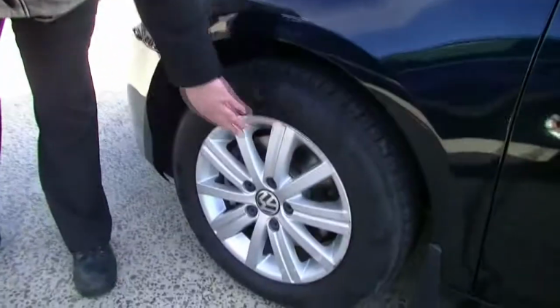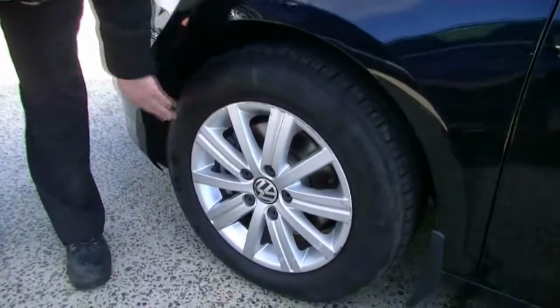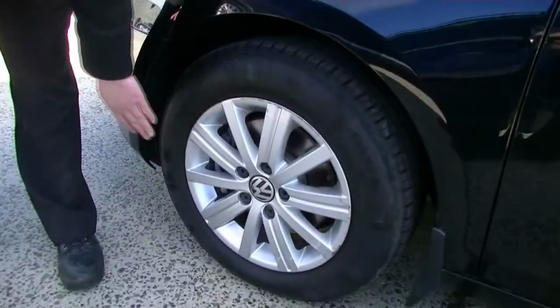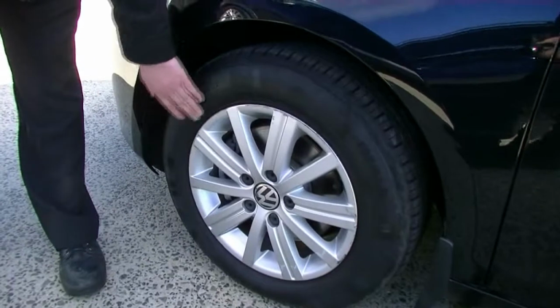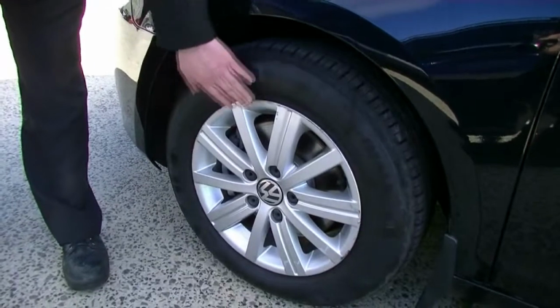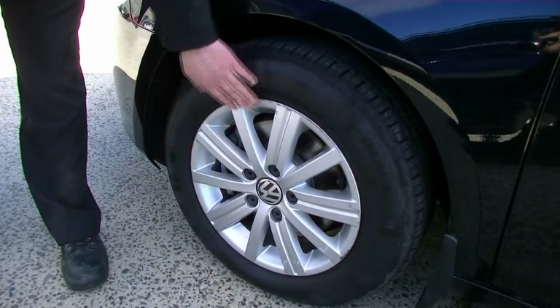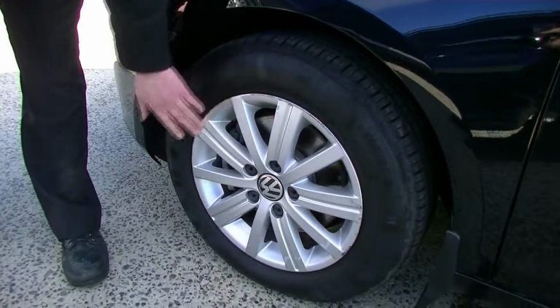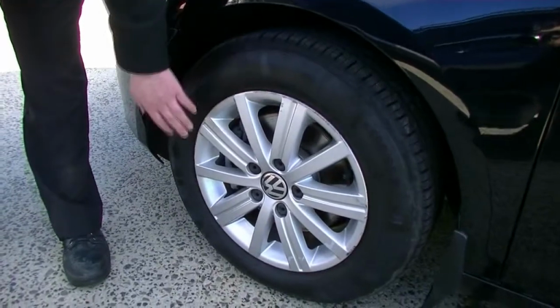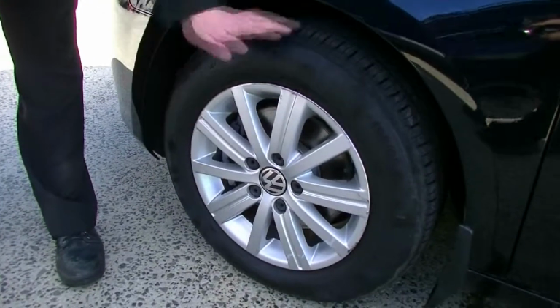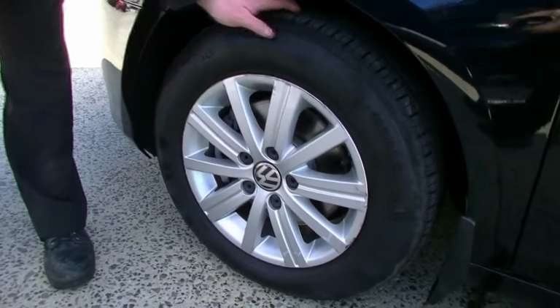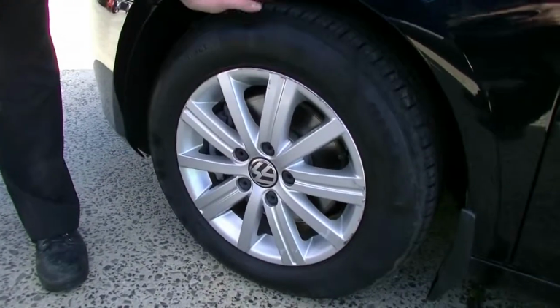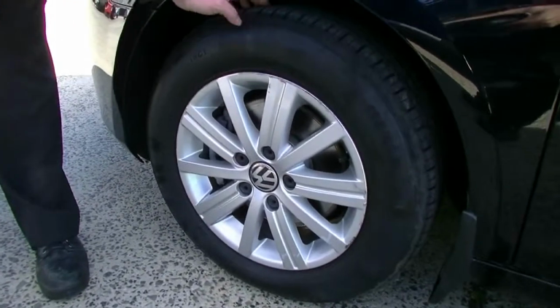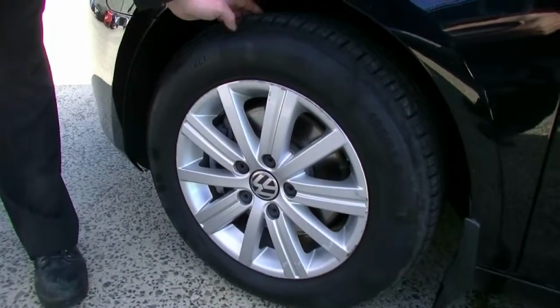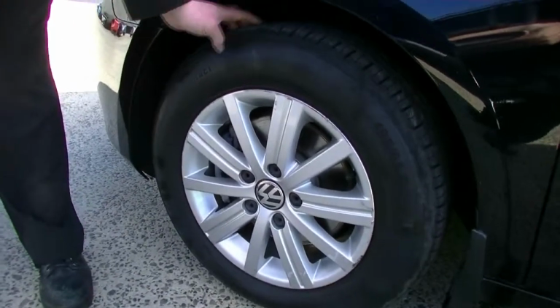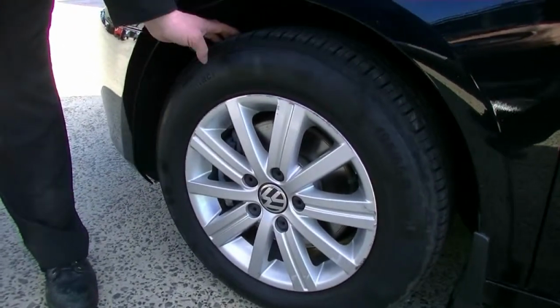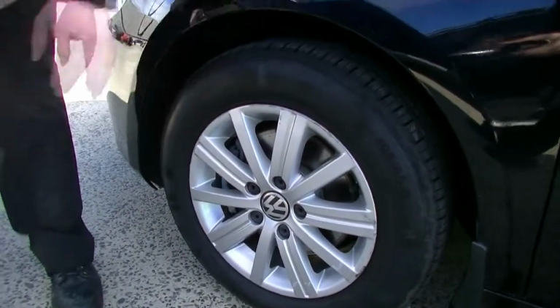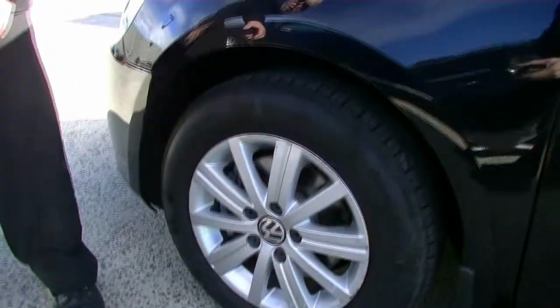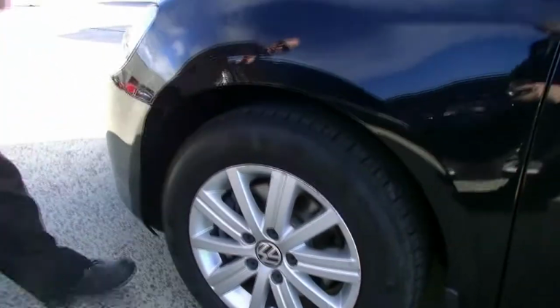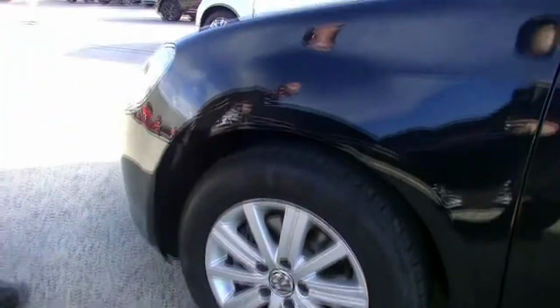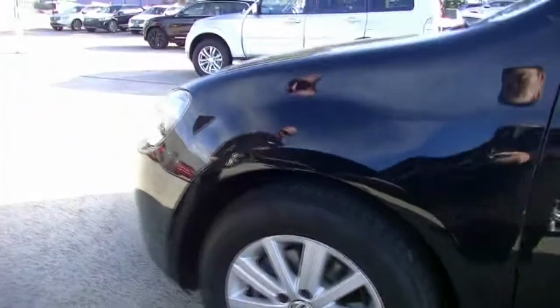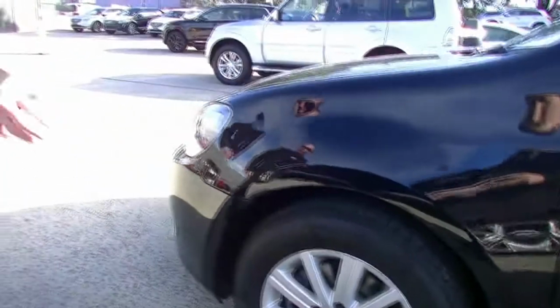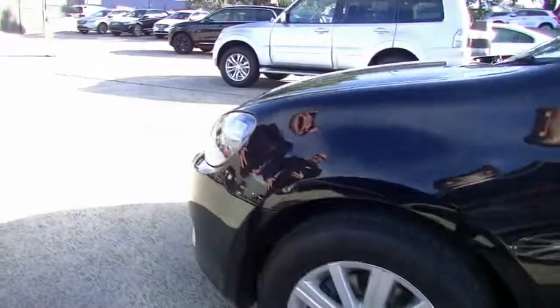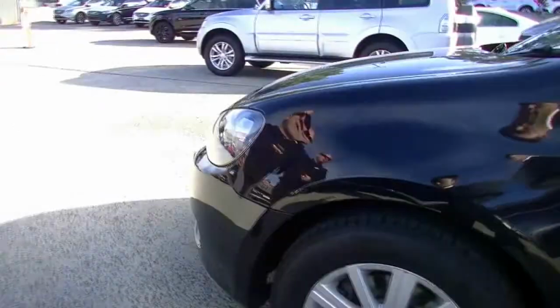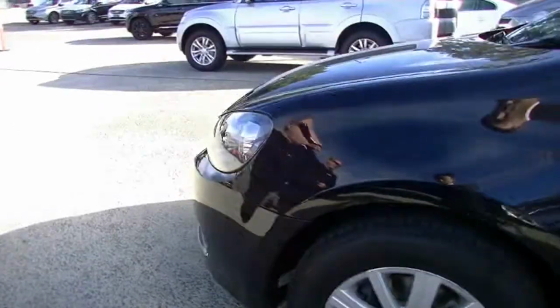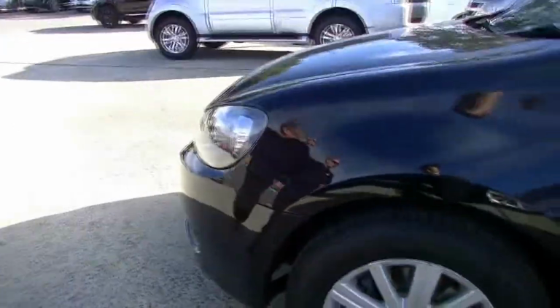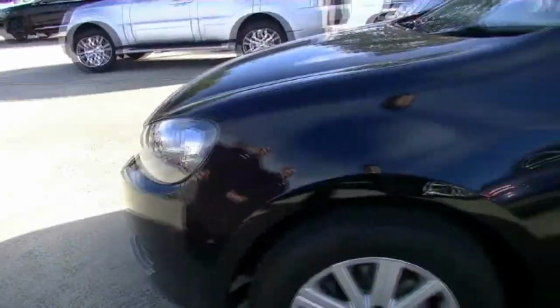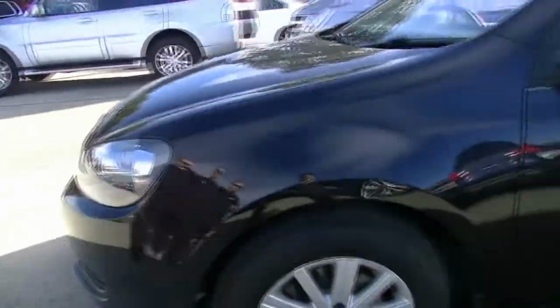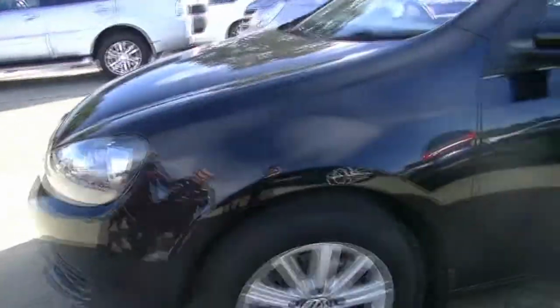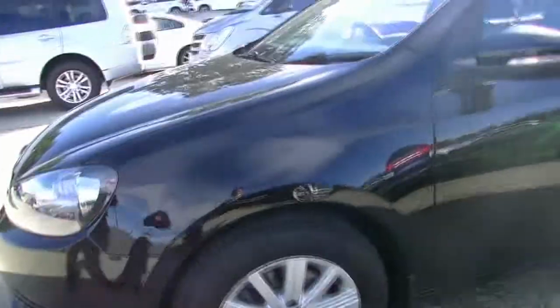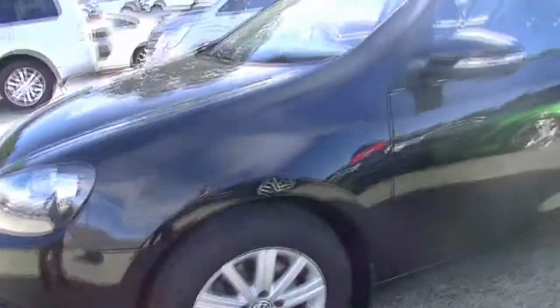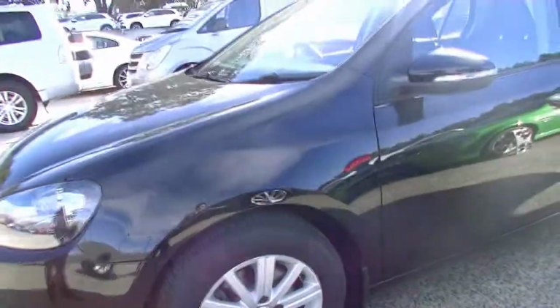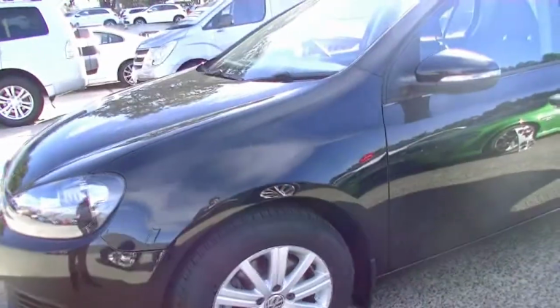There is some minor gutter rashing on this side as well, as you would expect, and fantastic tyres. So overall, the outside of the car is in fantastic condition.